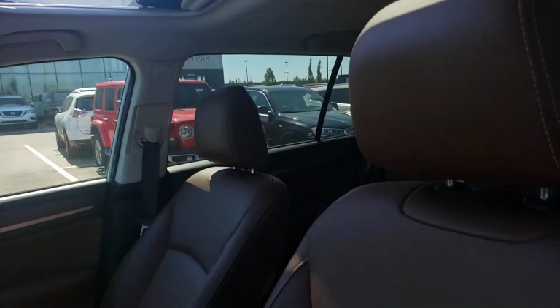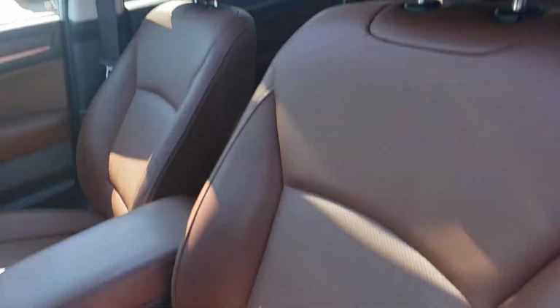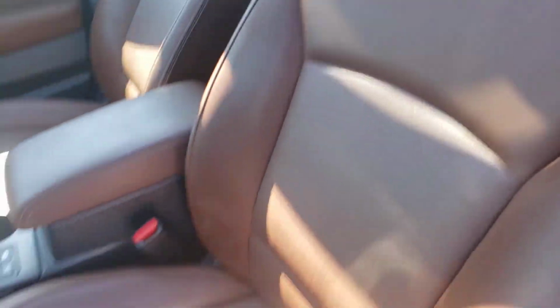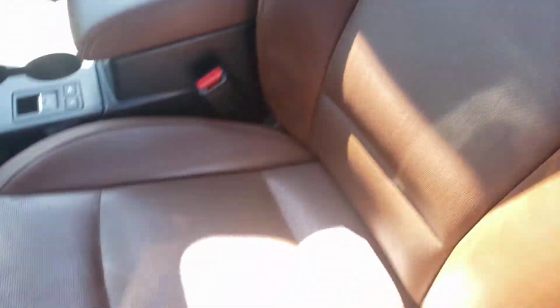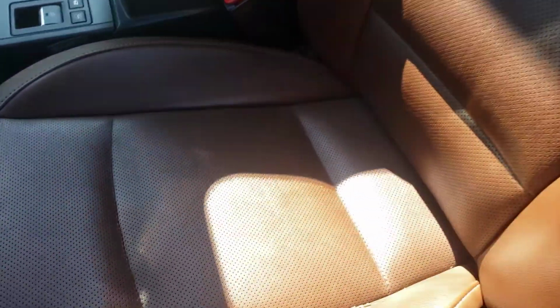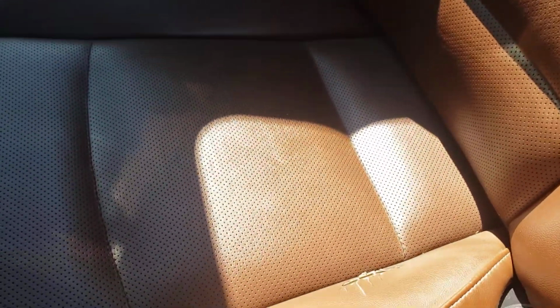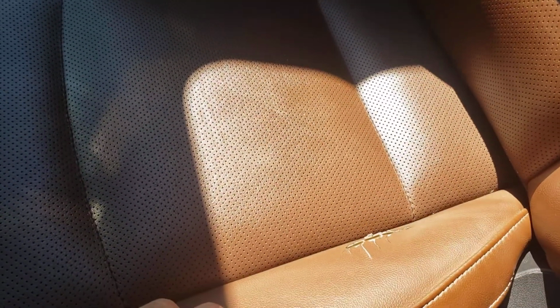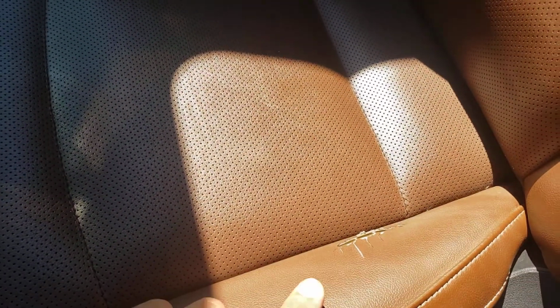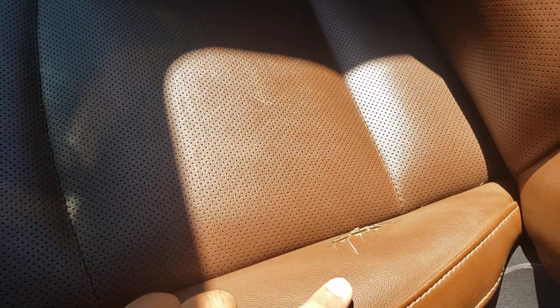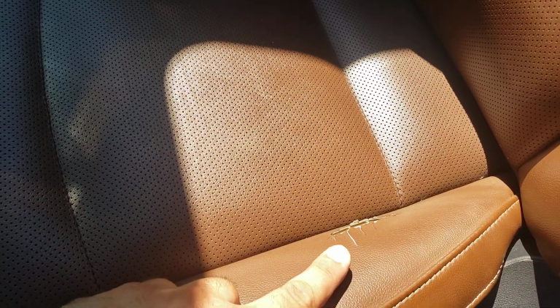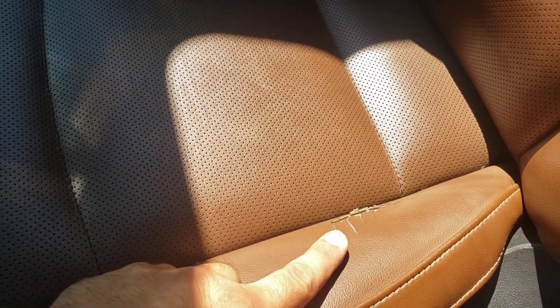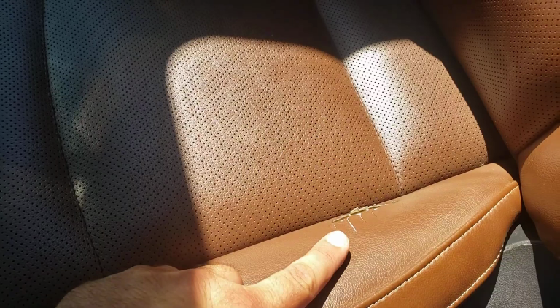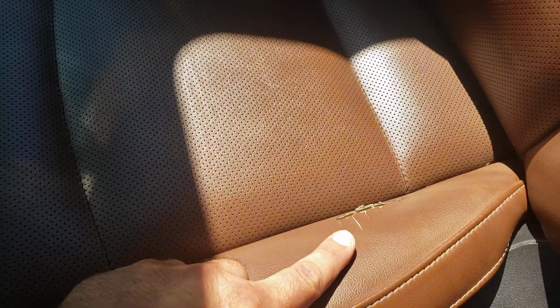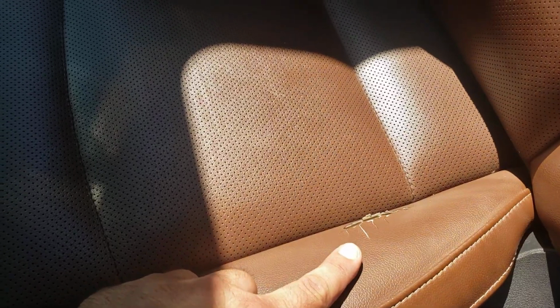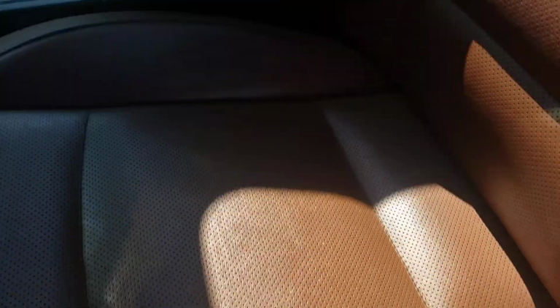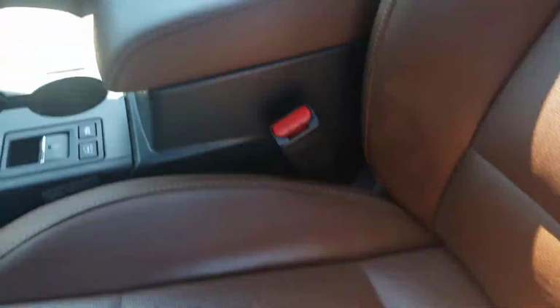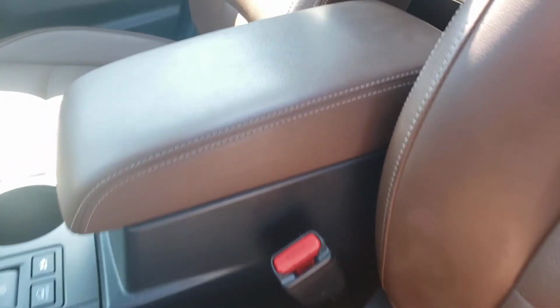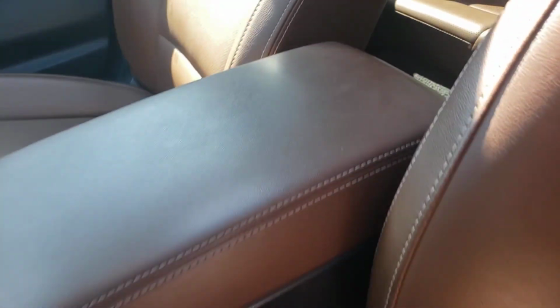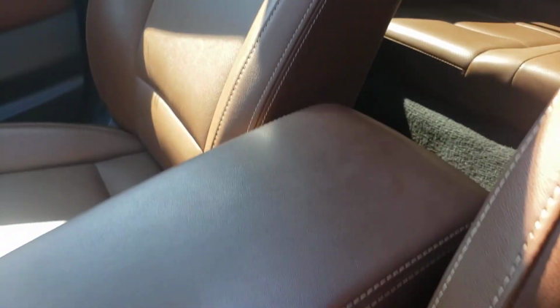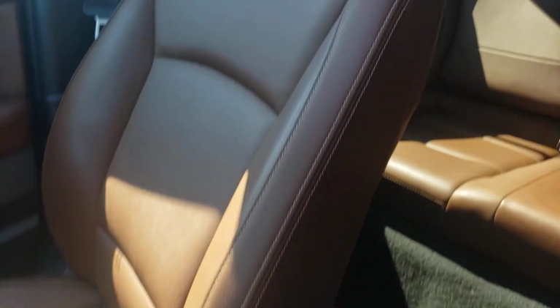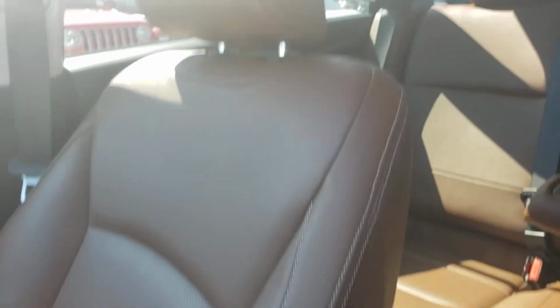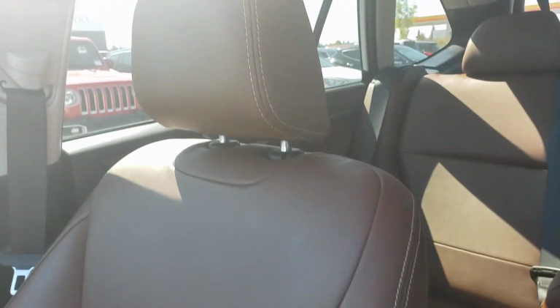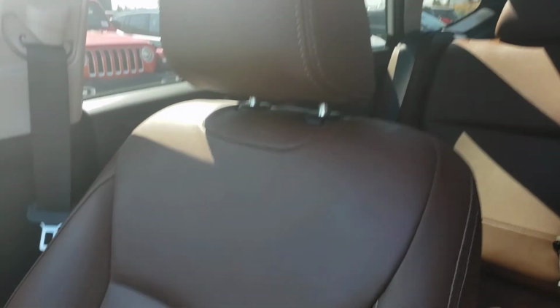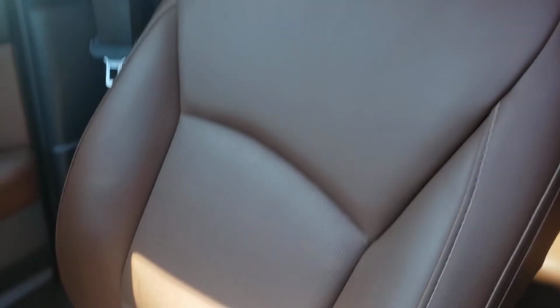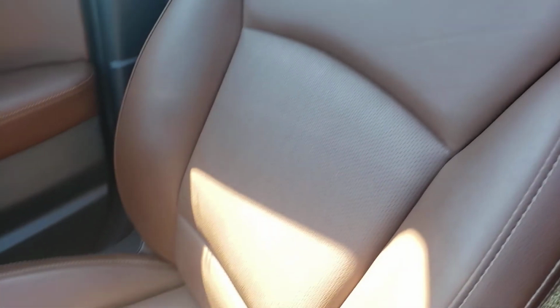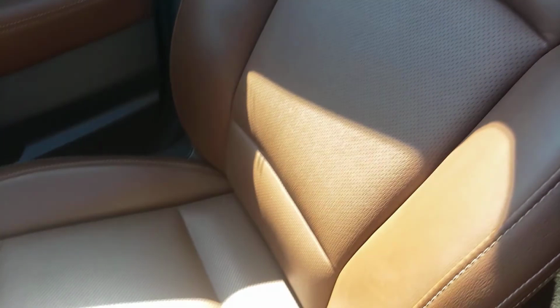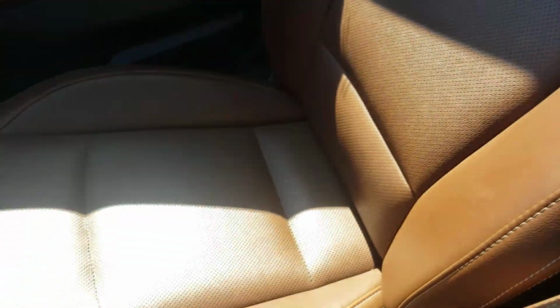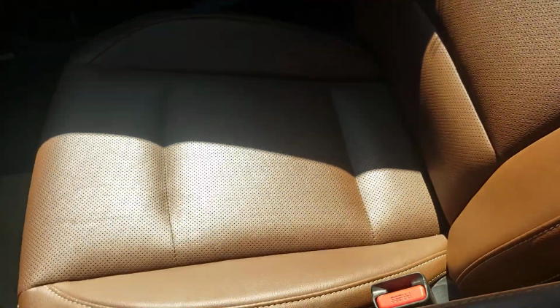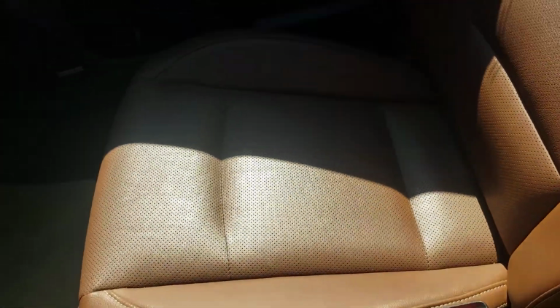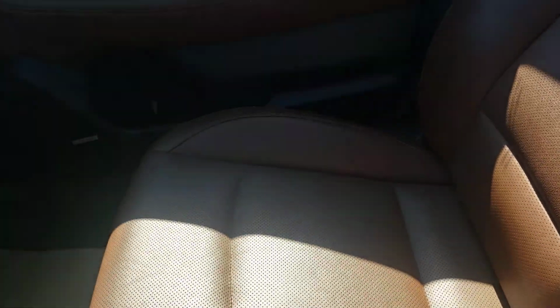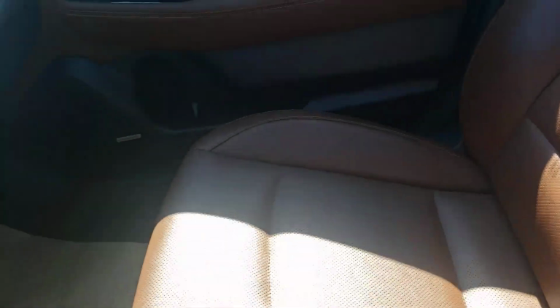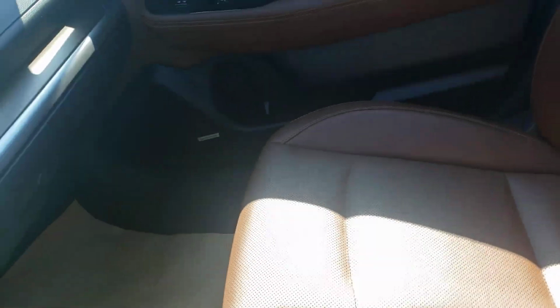Have a look here — driver's side, there is a small tear in the leather; I will show you that. However, the rest of the vehicle condition is just phenomenal.